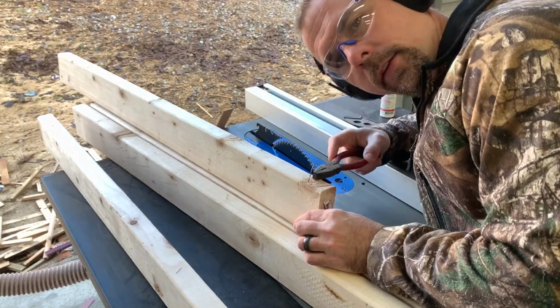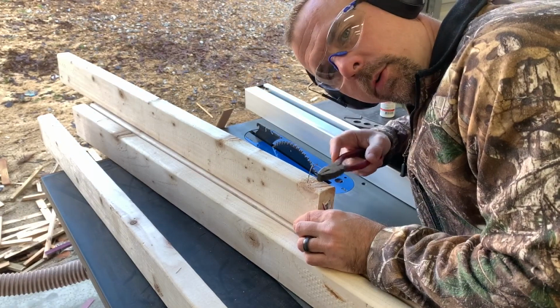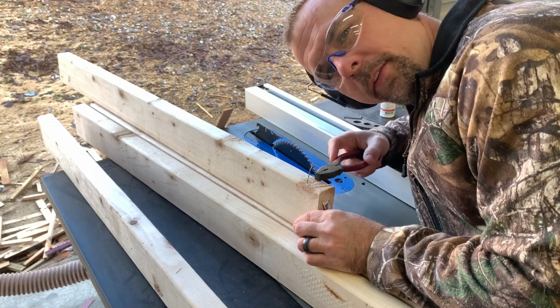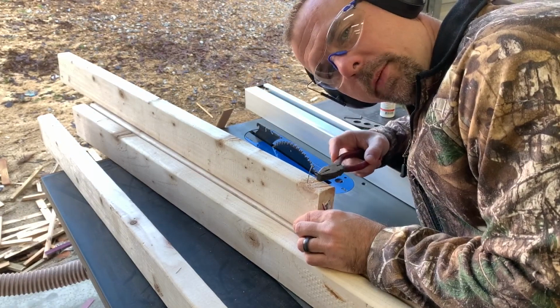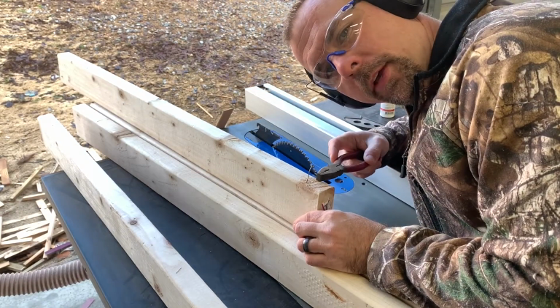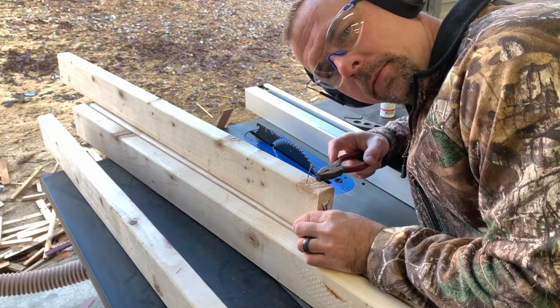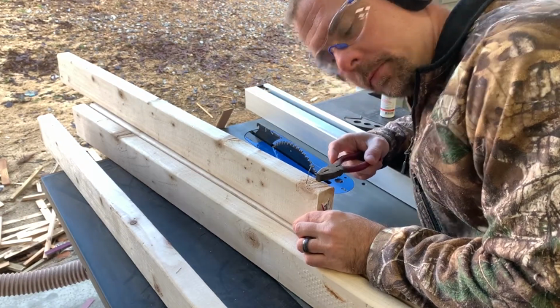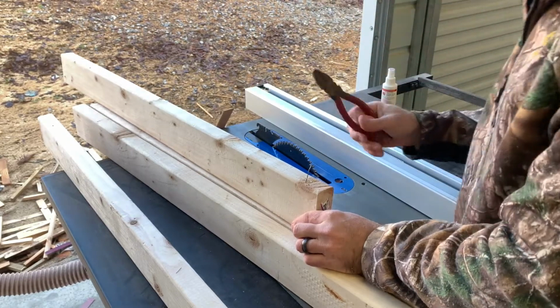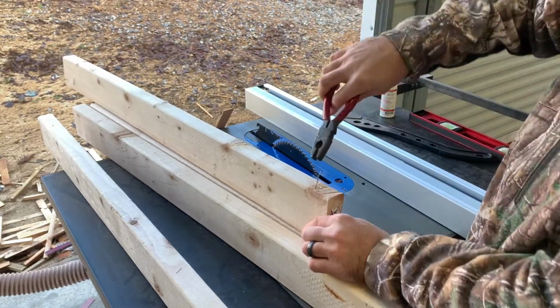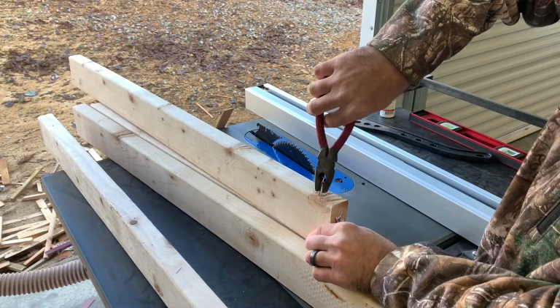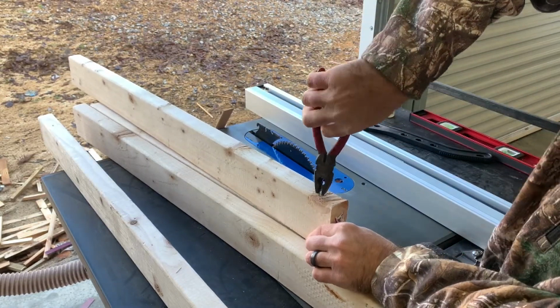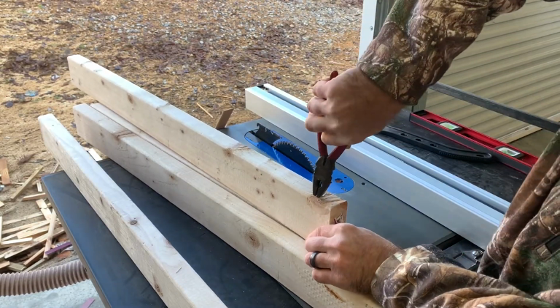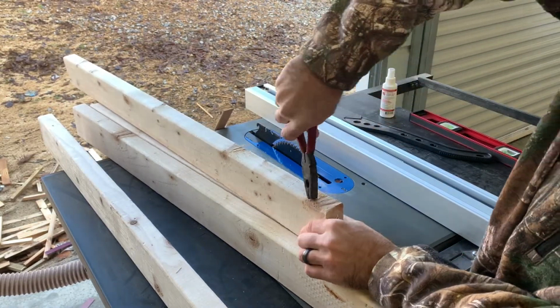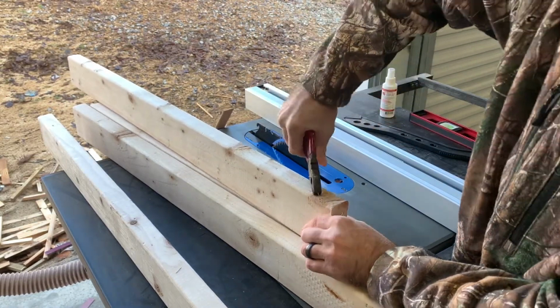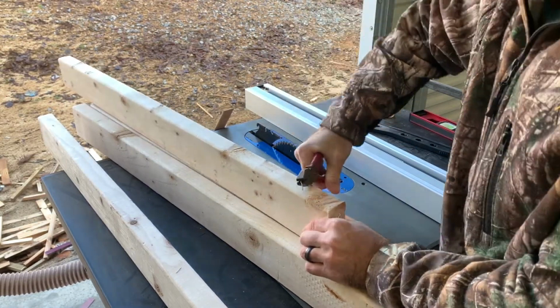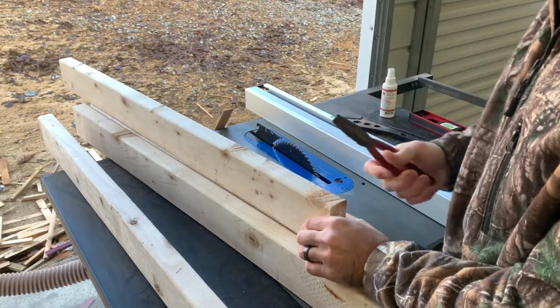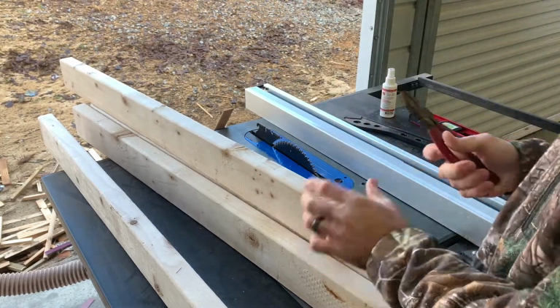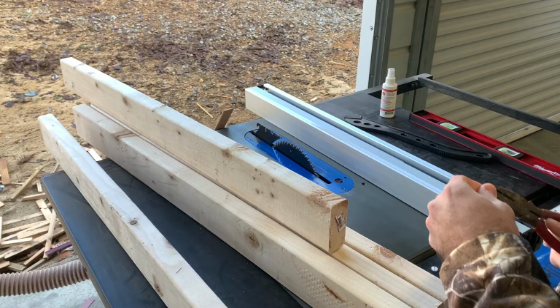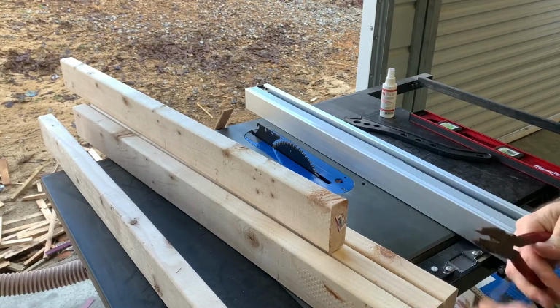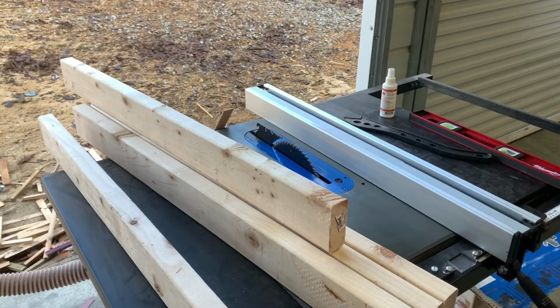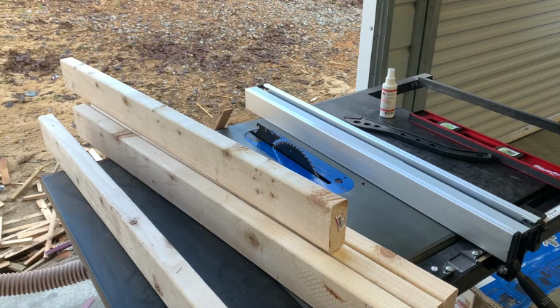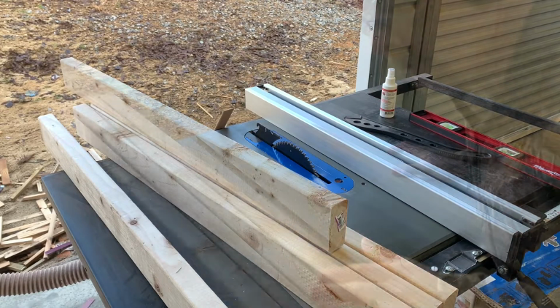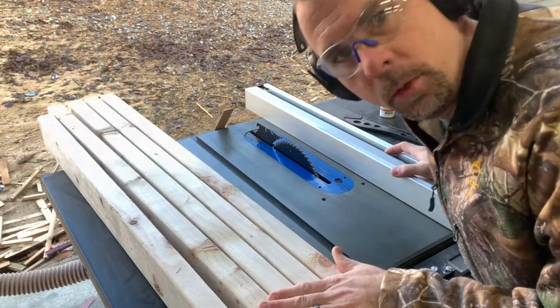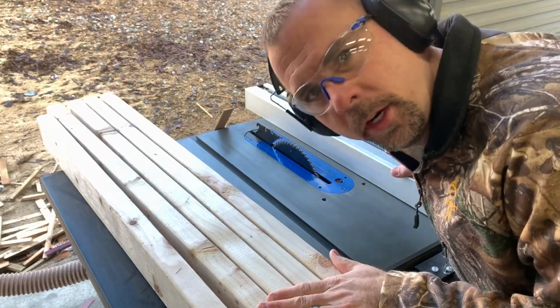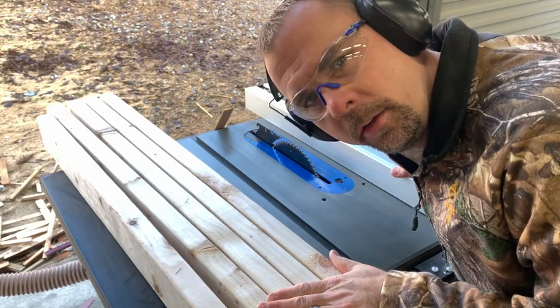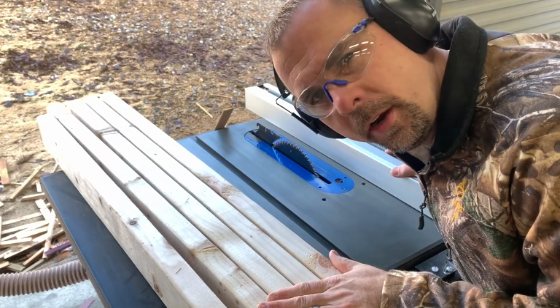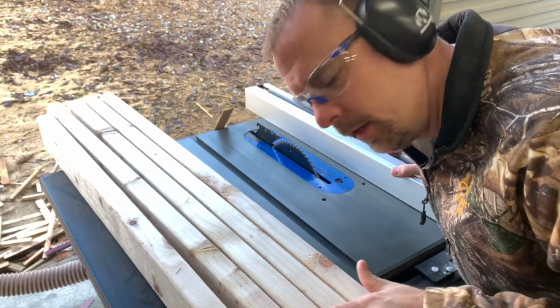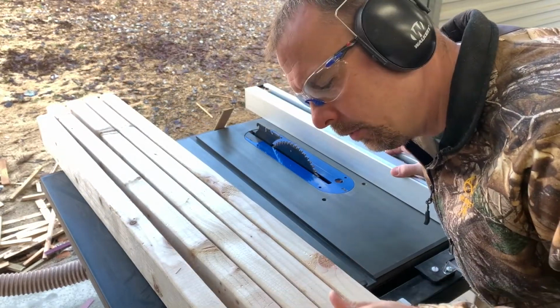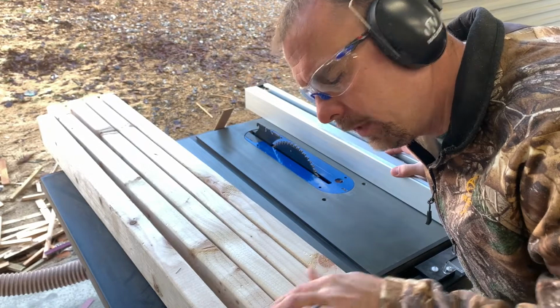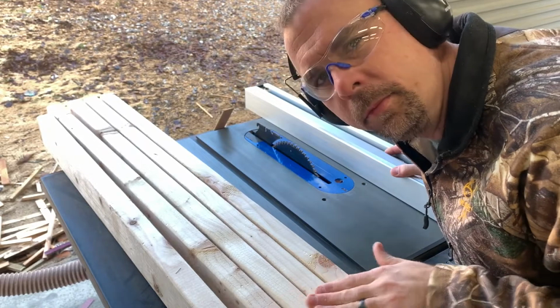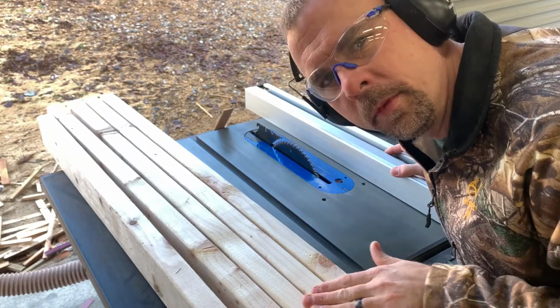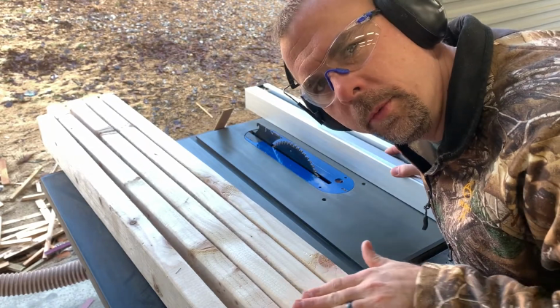That will really mess up the table saw blade. We're going to cut all these square, get the roundness out of them, and make them pretty.